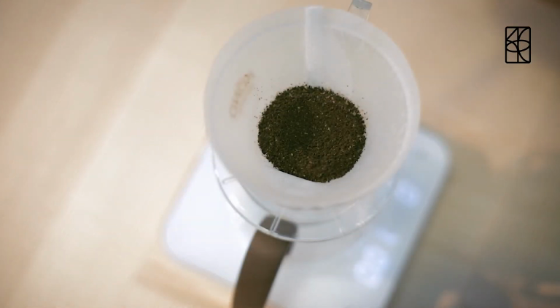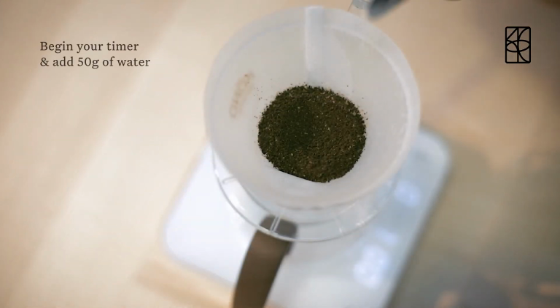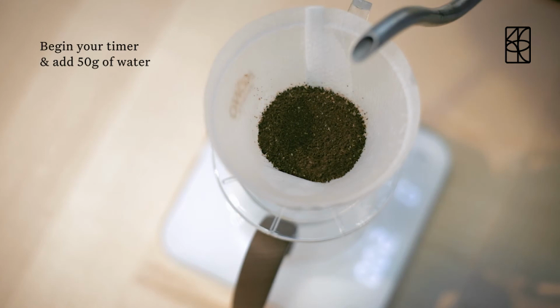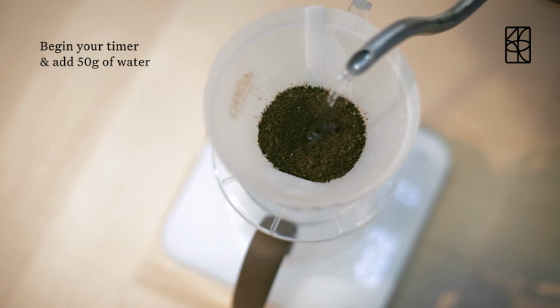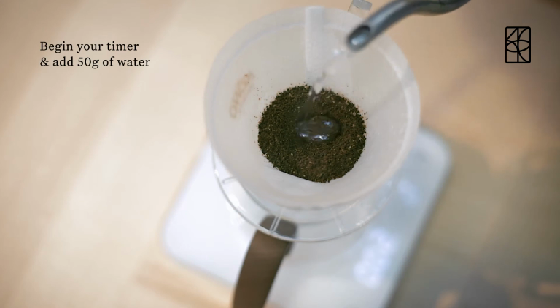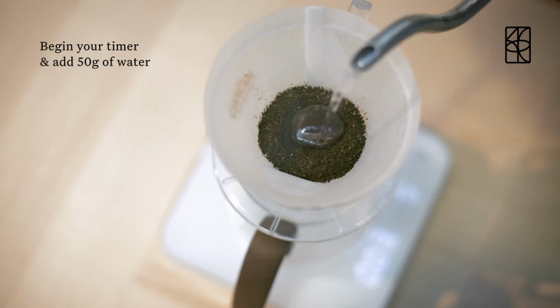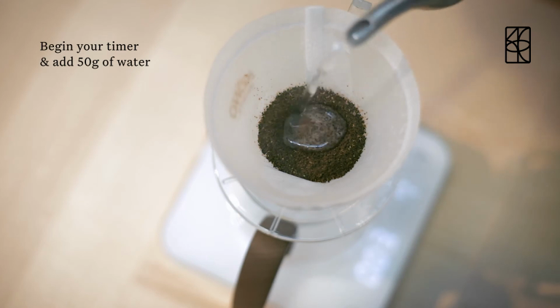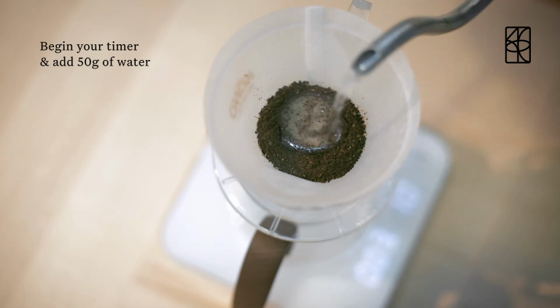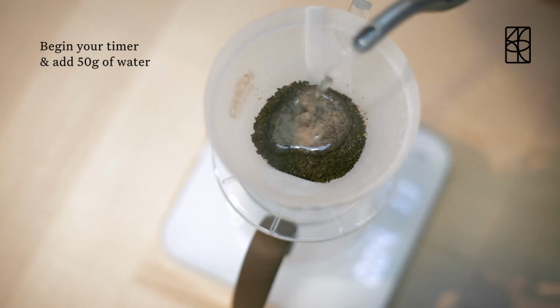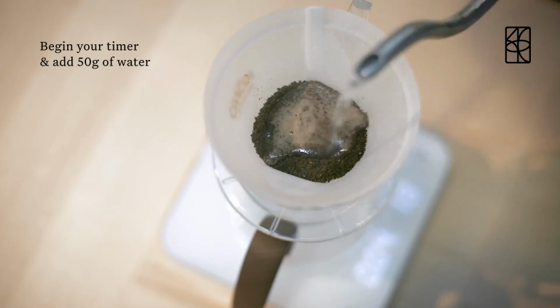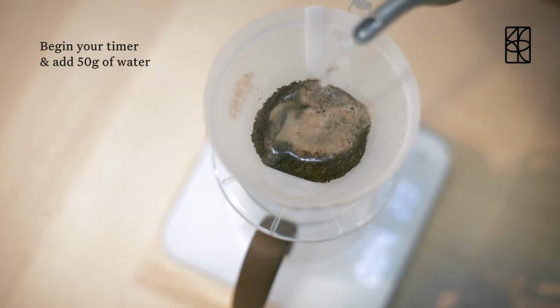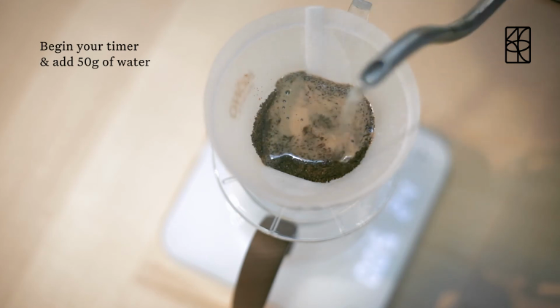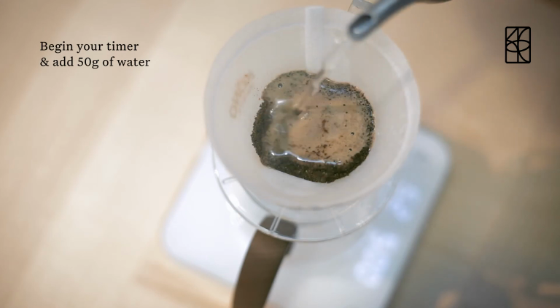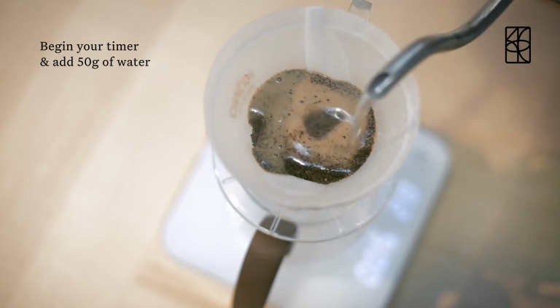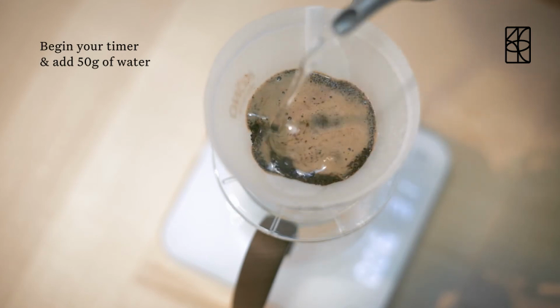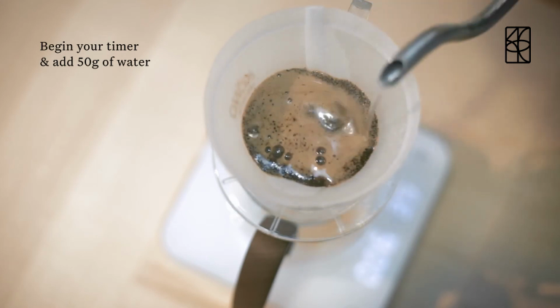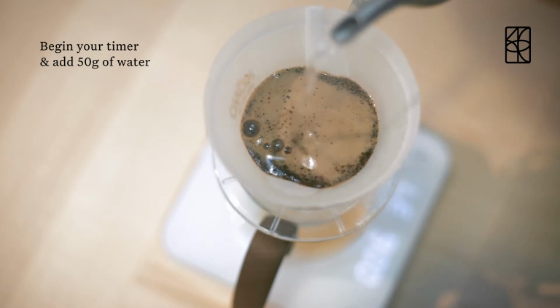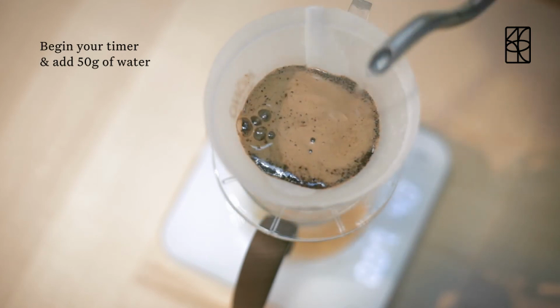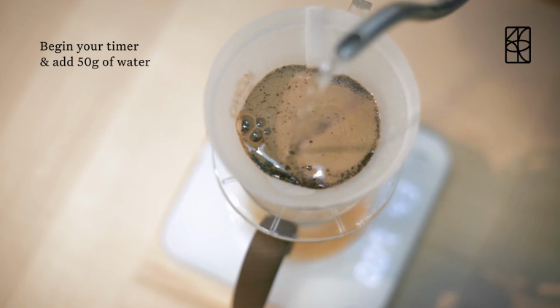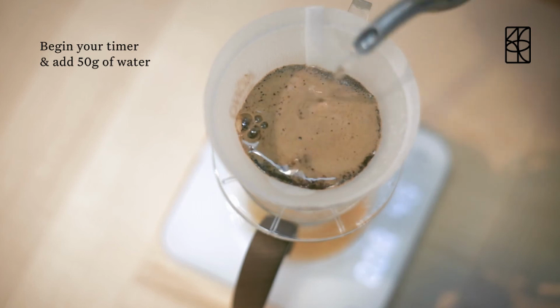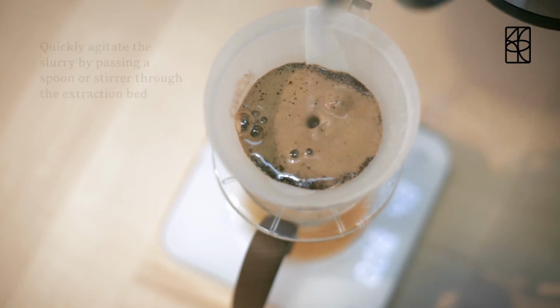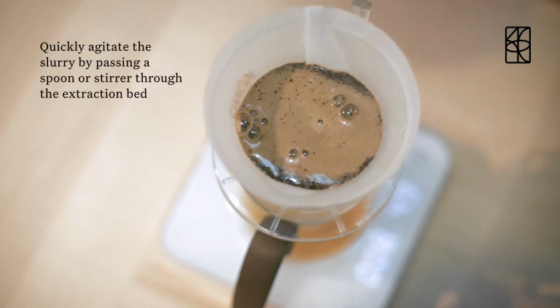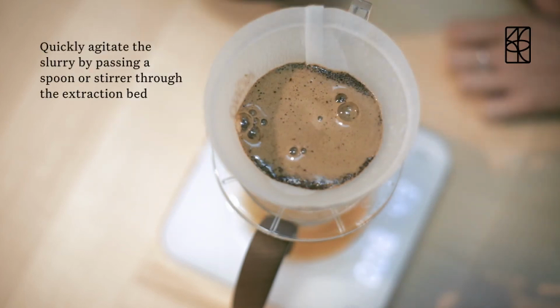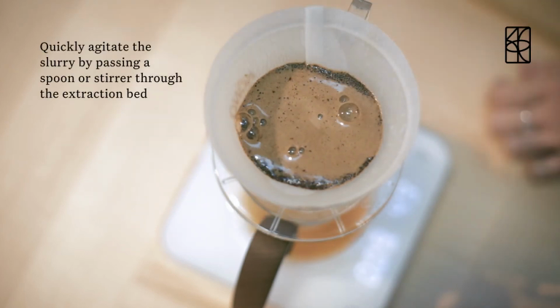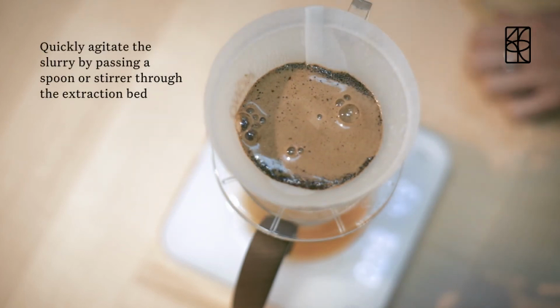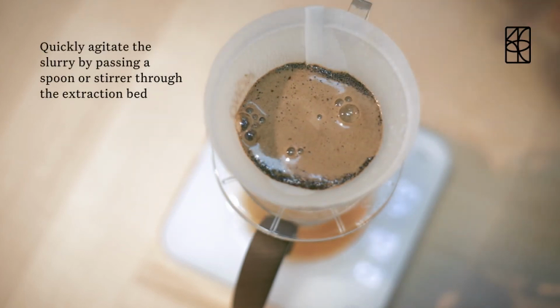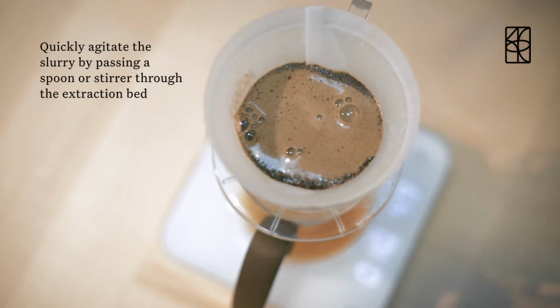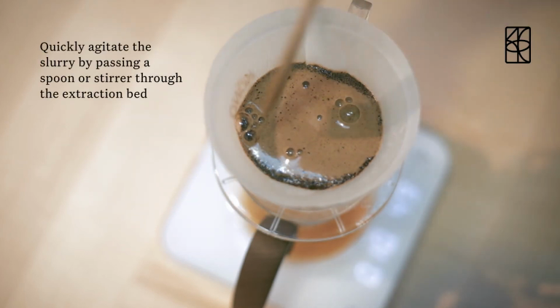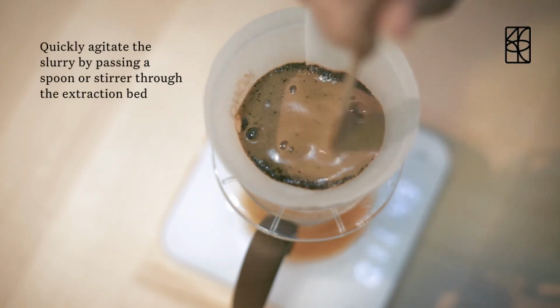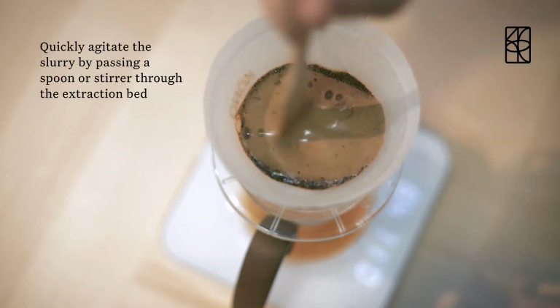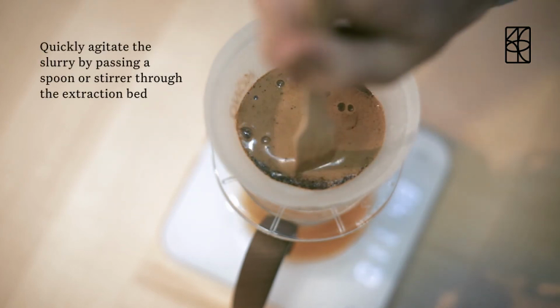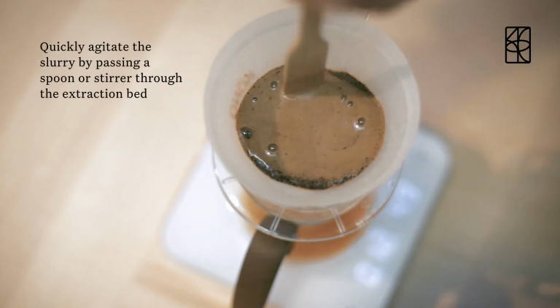Begin your timer and add 50 grams of water. Quickly agitate the slurry by passing a spoon or stirring it through the extraction bed.